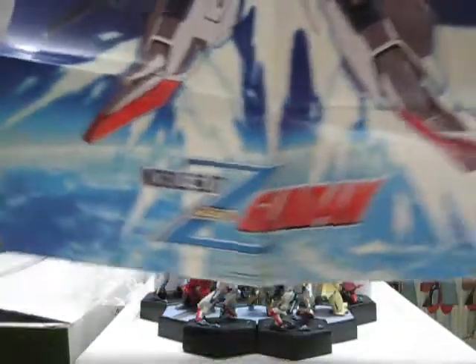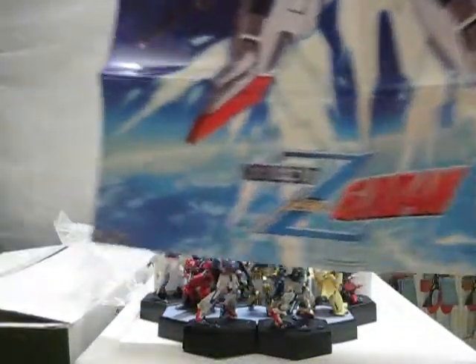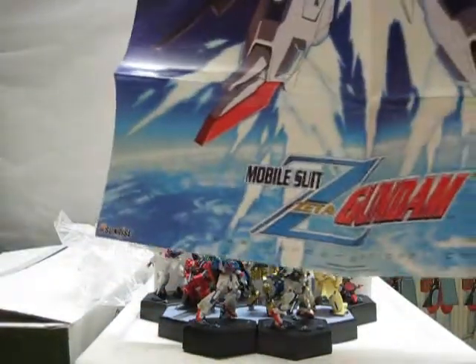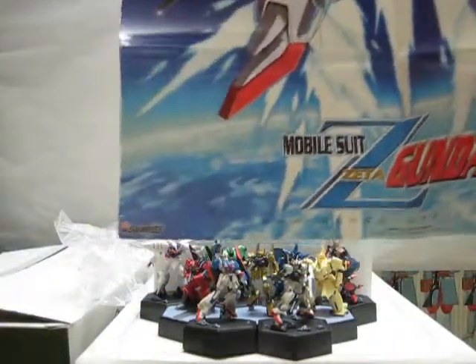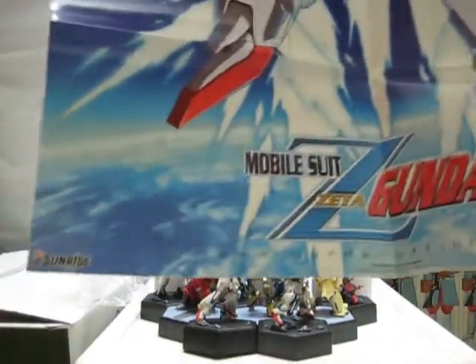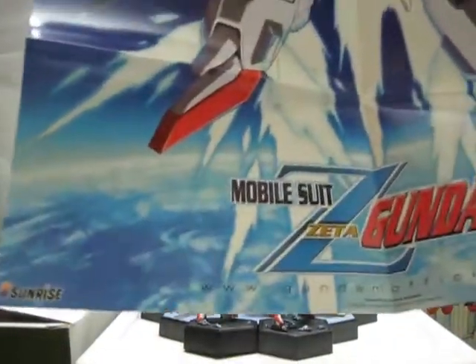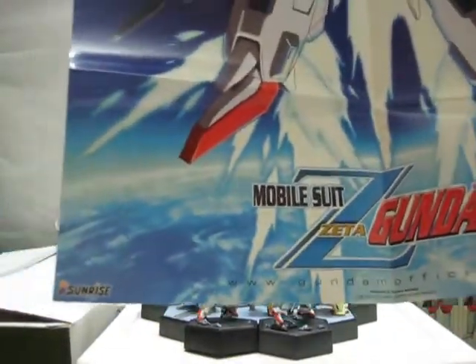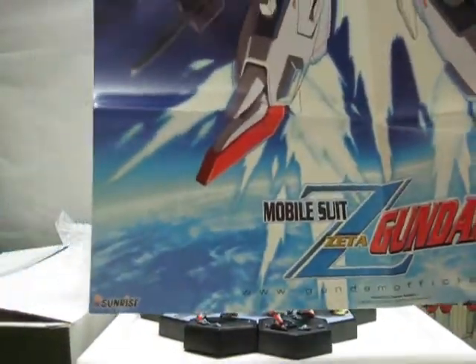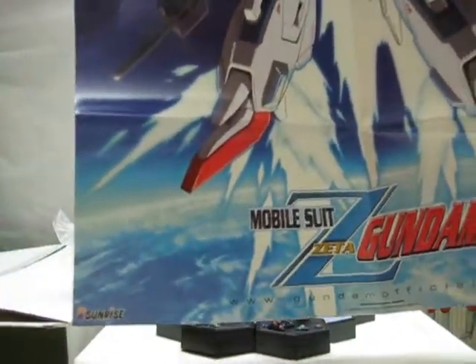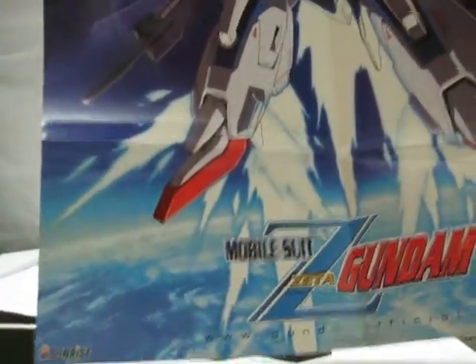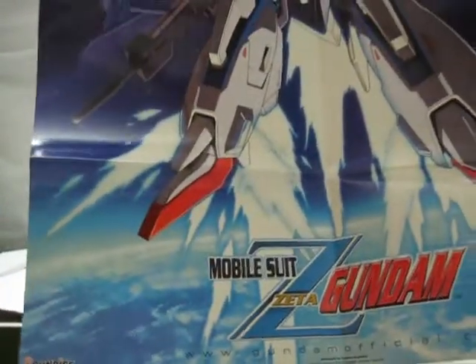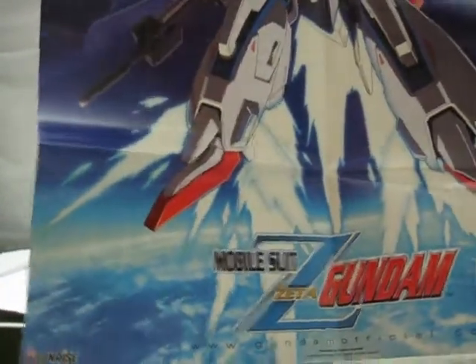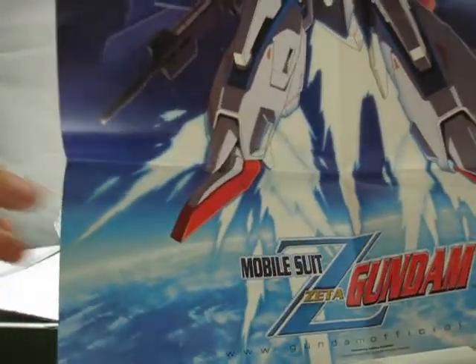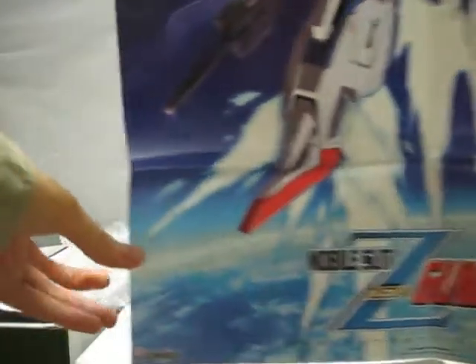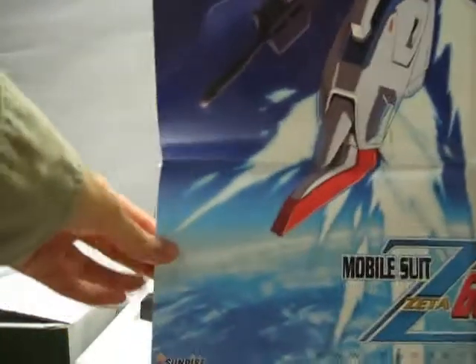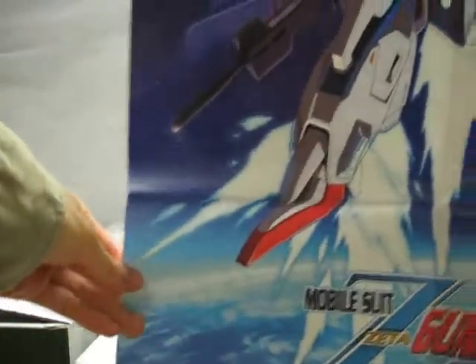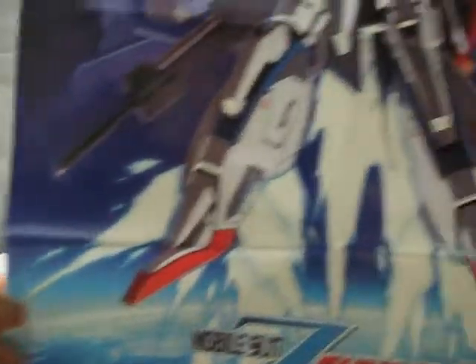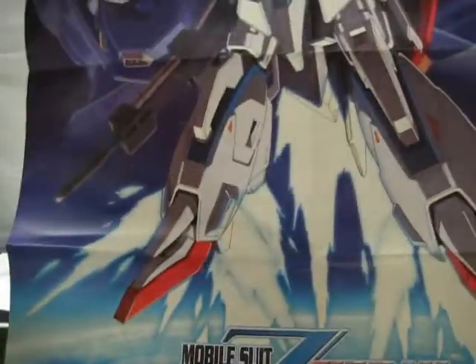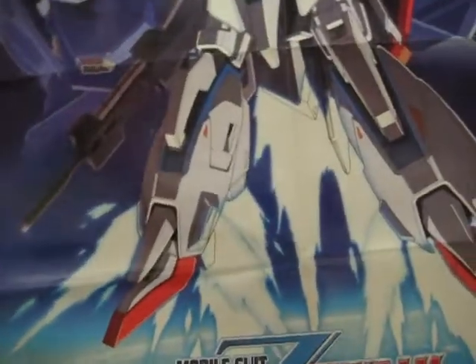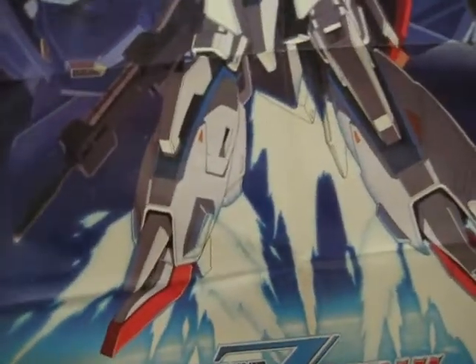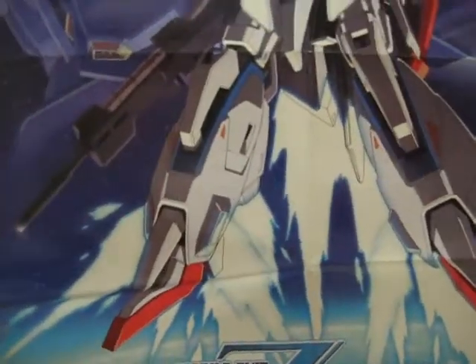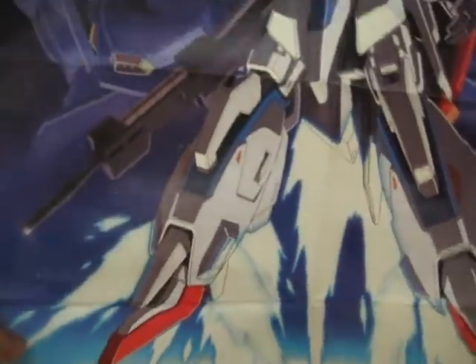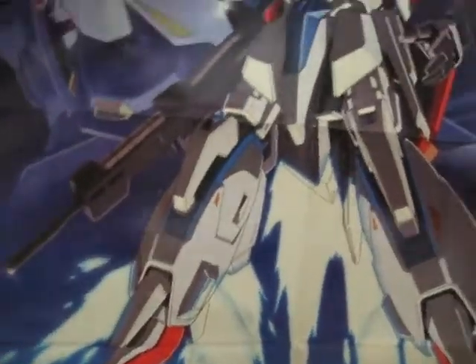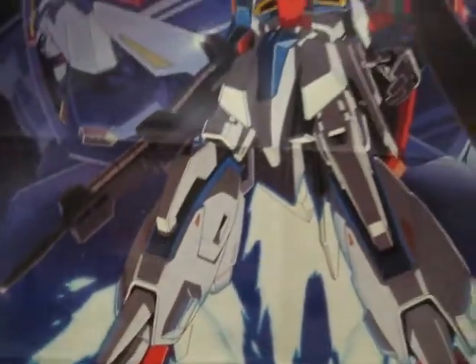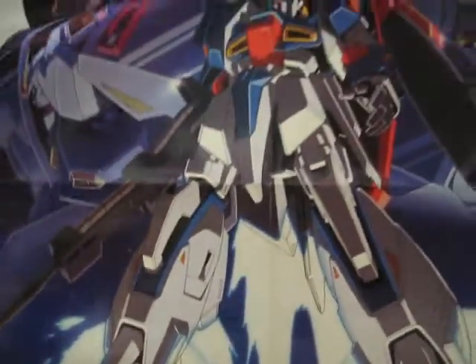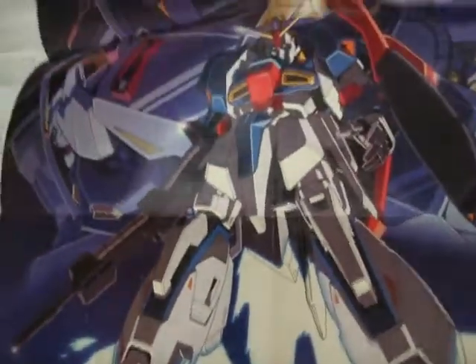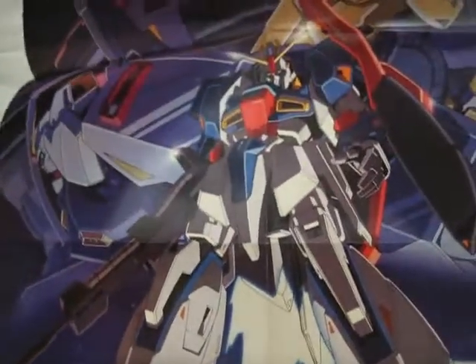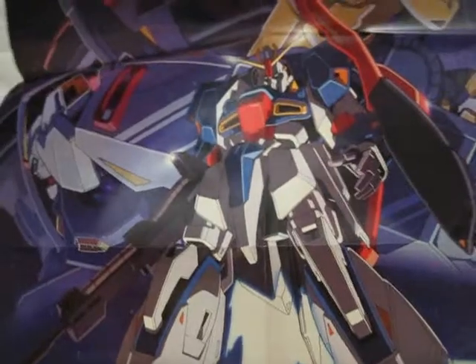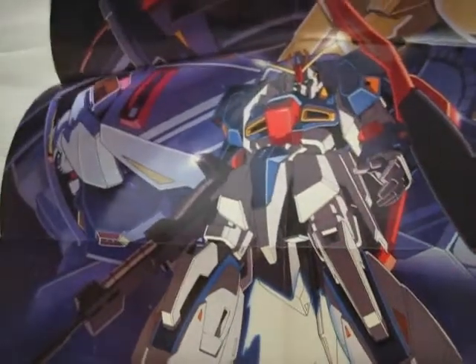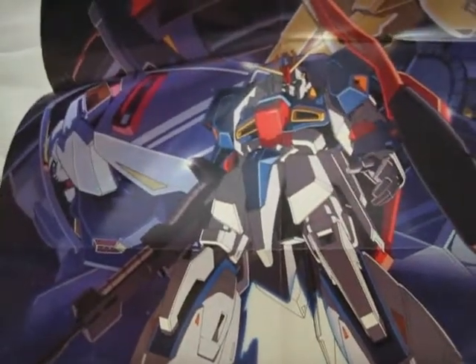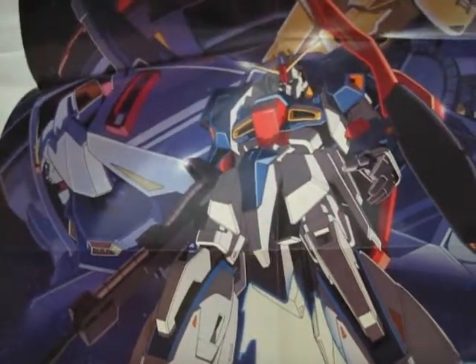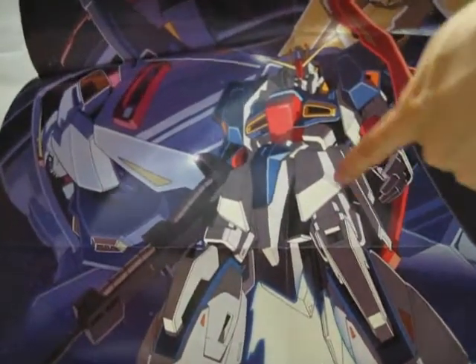And of course there's also this poster. It's kind of hard to see but let me show you.